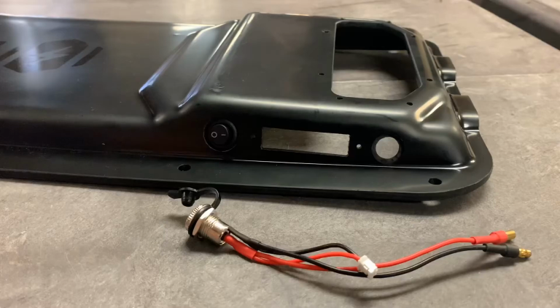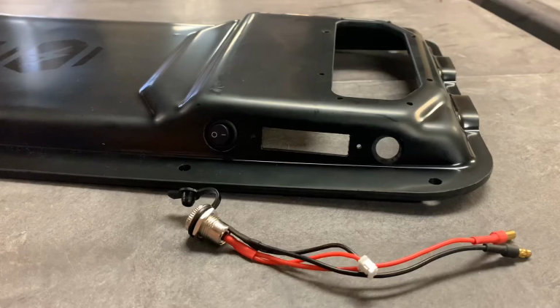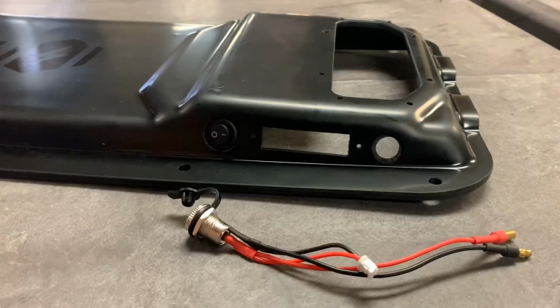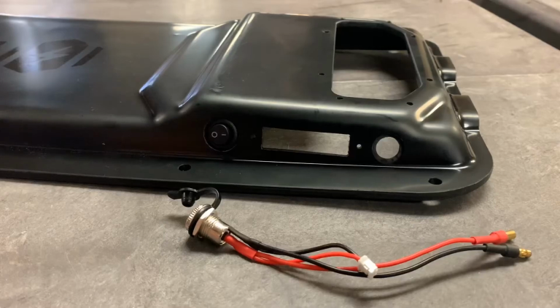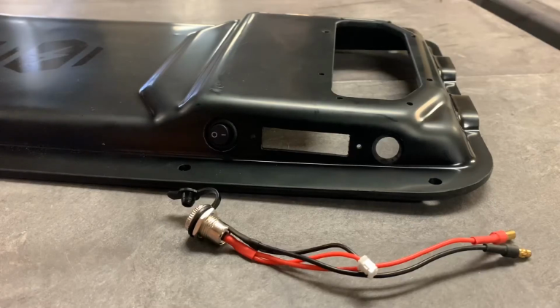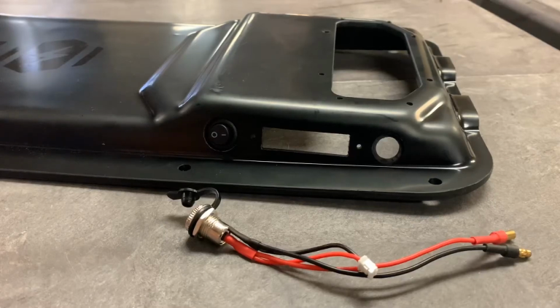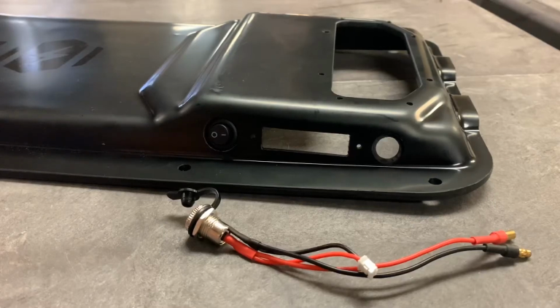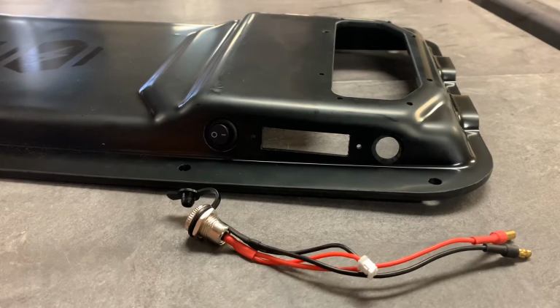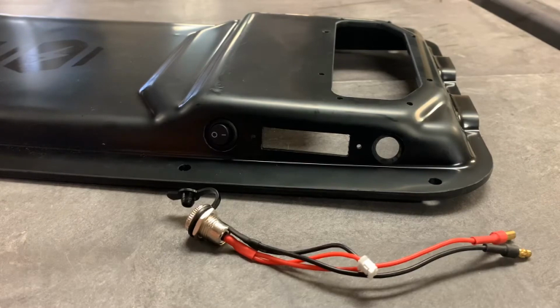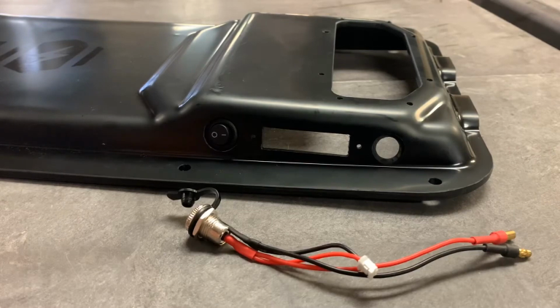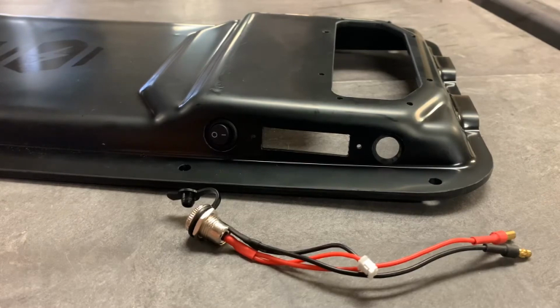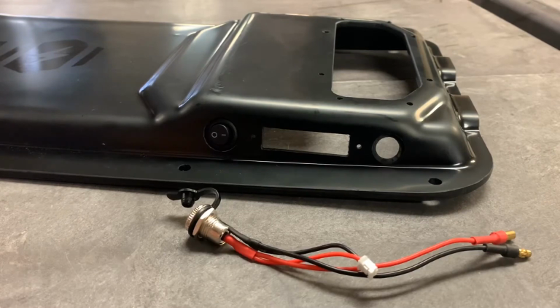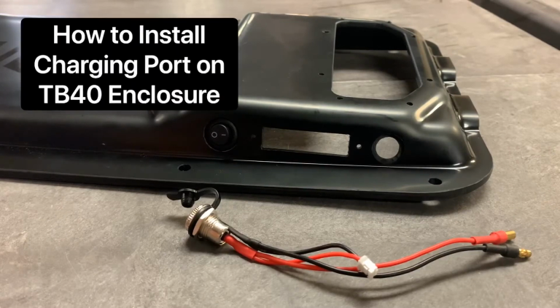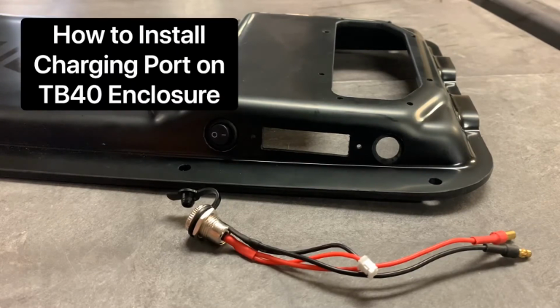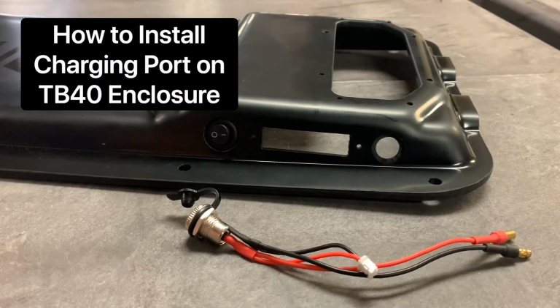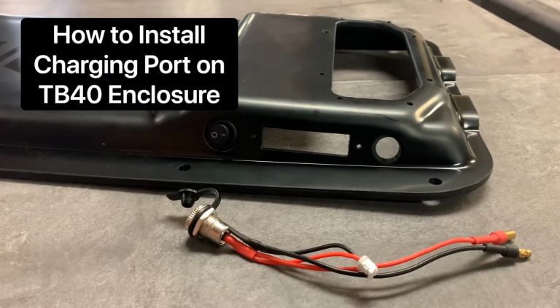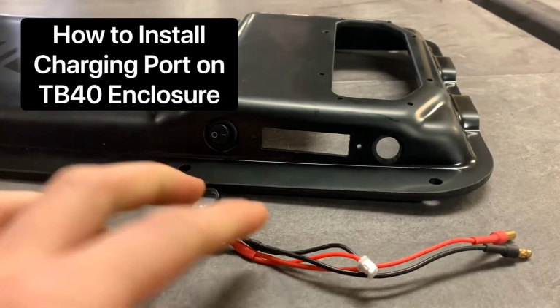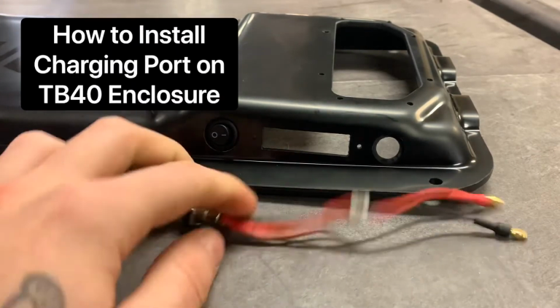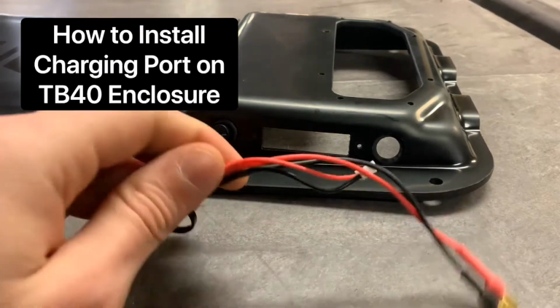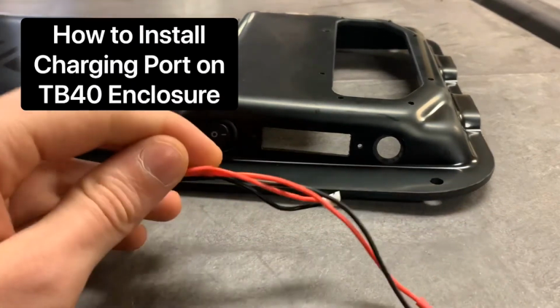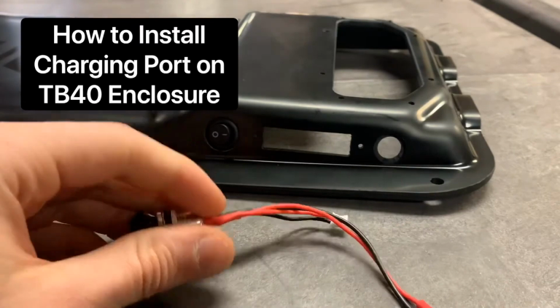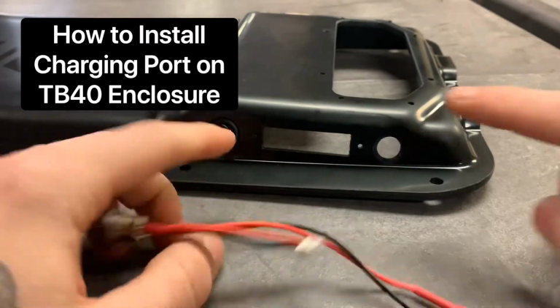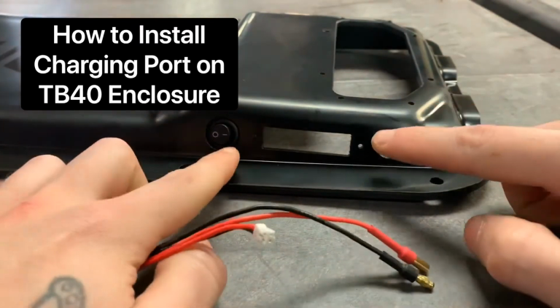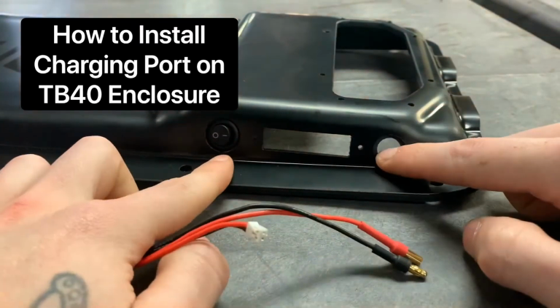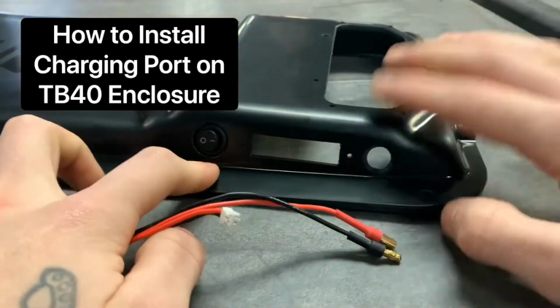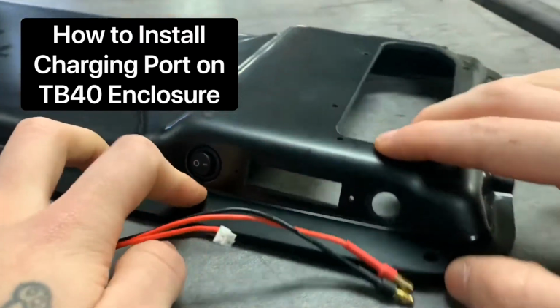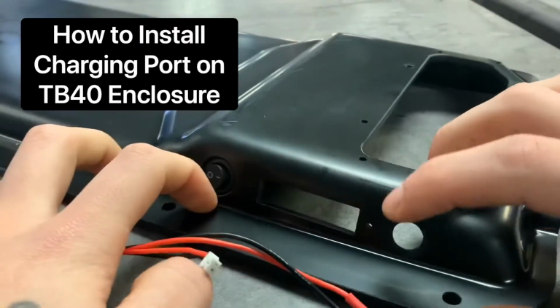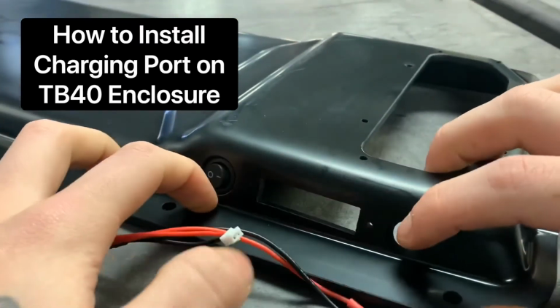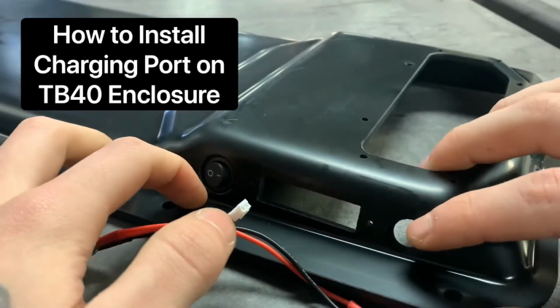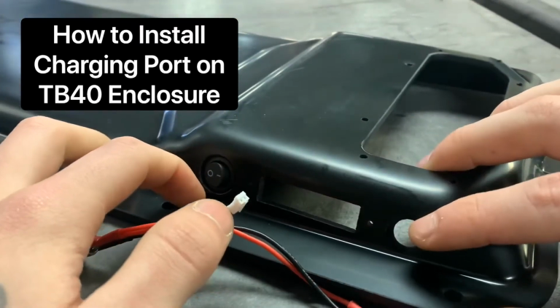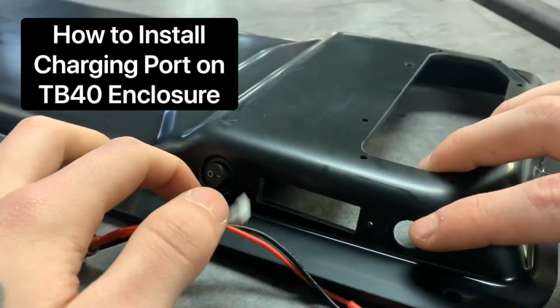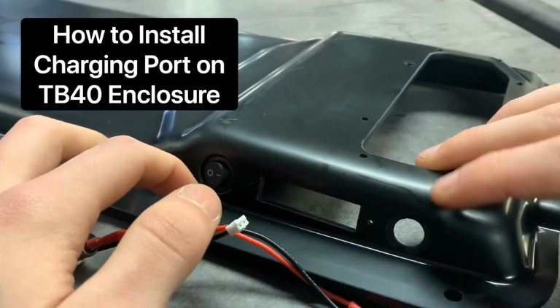Hey guys, Blake here with Torqueboards. In this video tutorial, I'm going to be showing you guys how to install your Torque 6 10A charging port right here into the charging port slot of your TB40B3H enclosure.